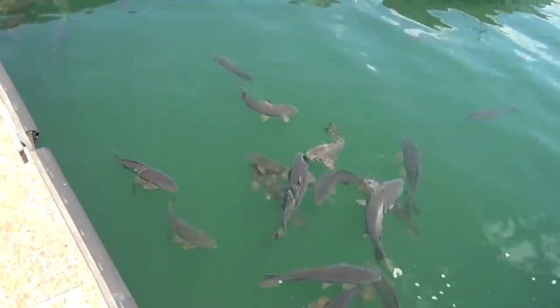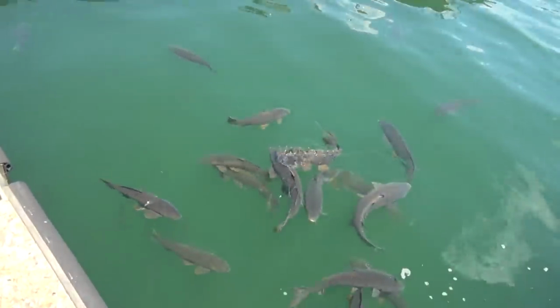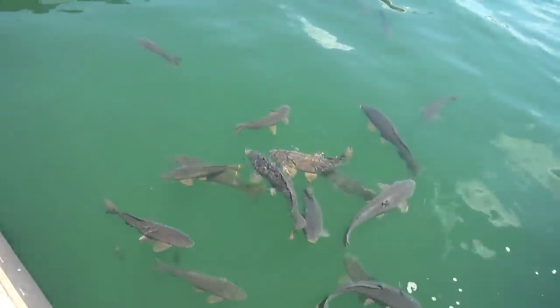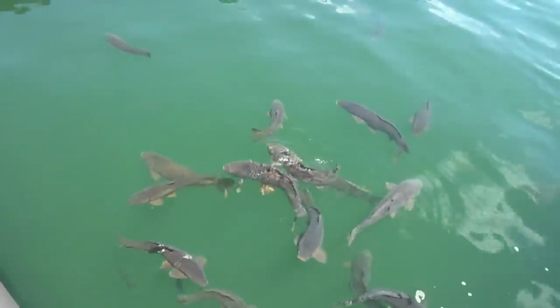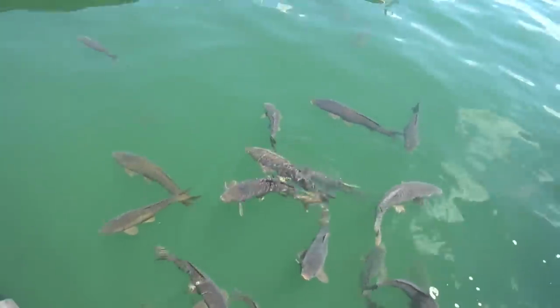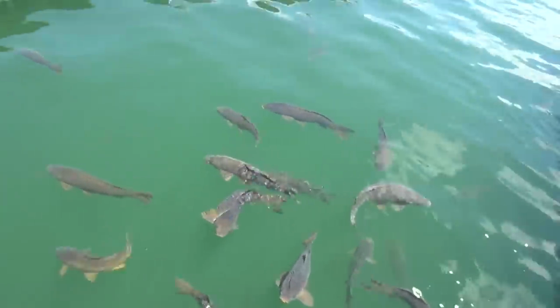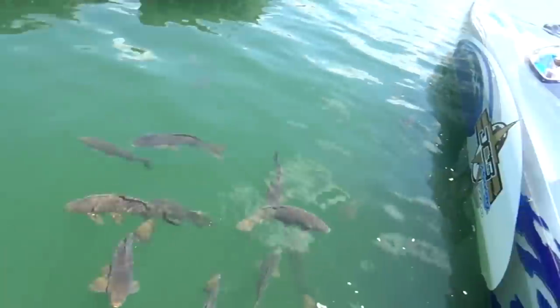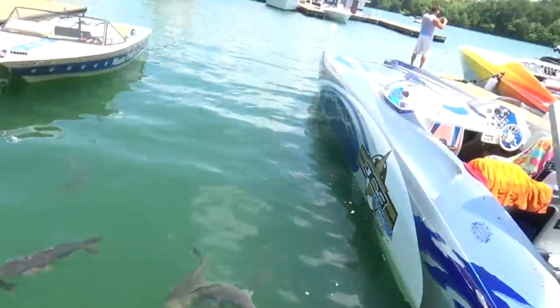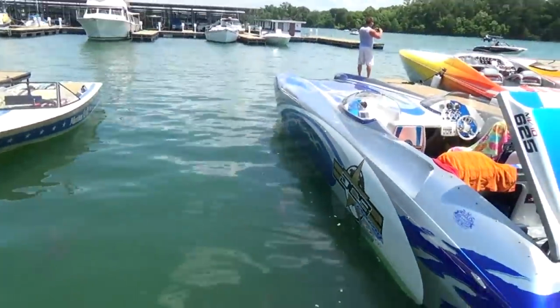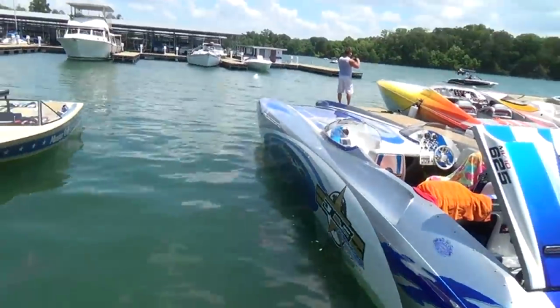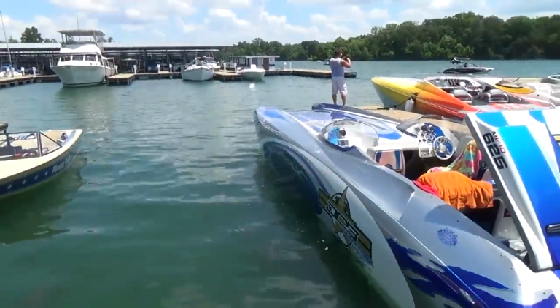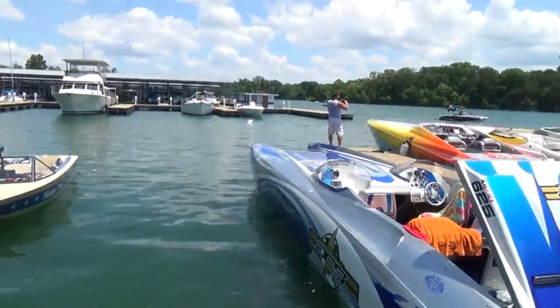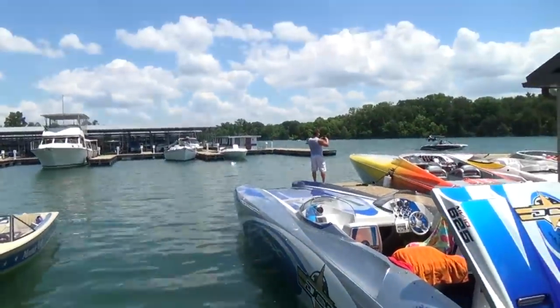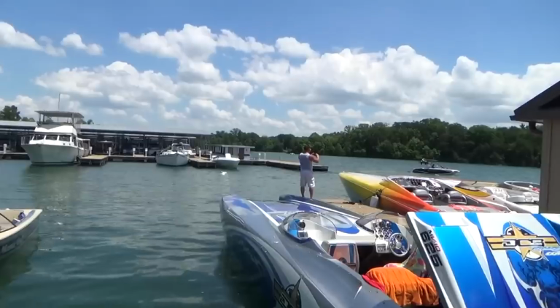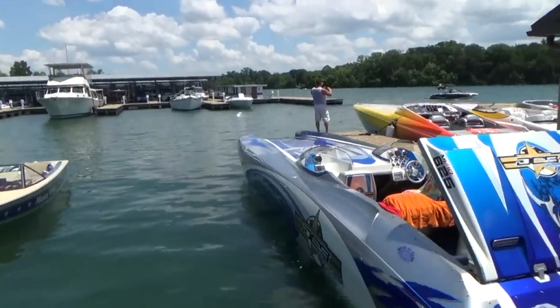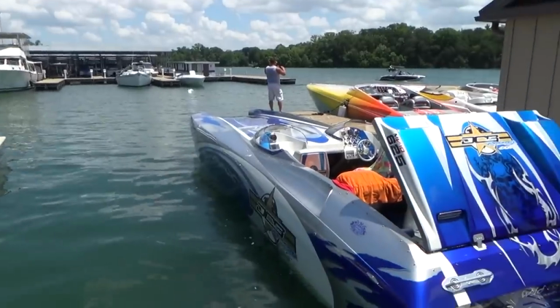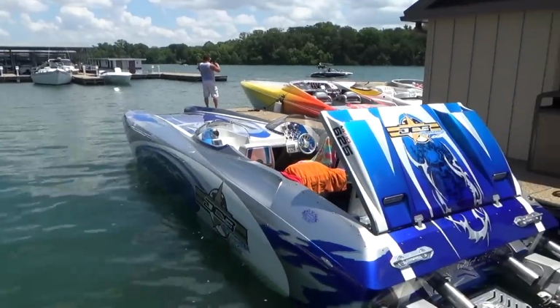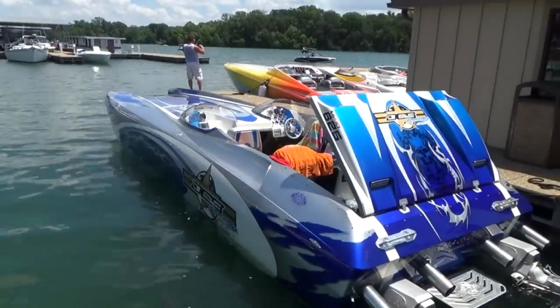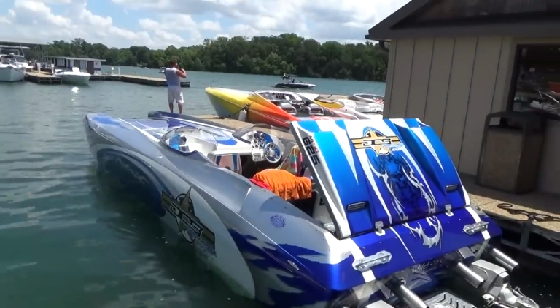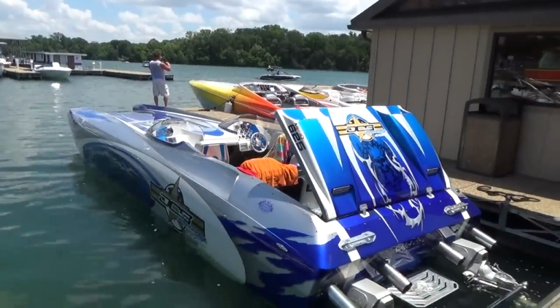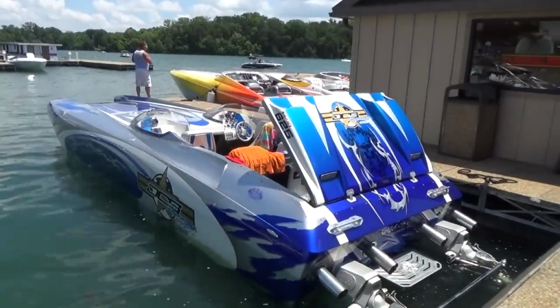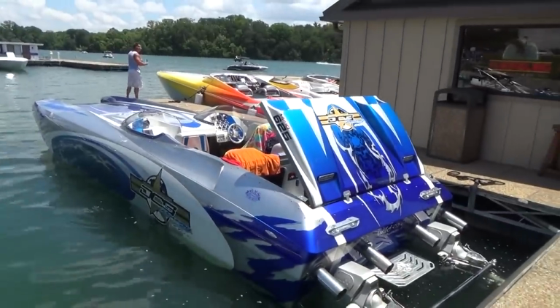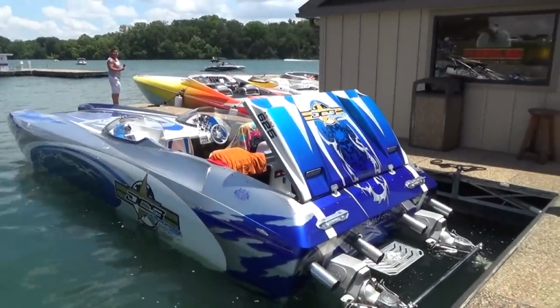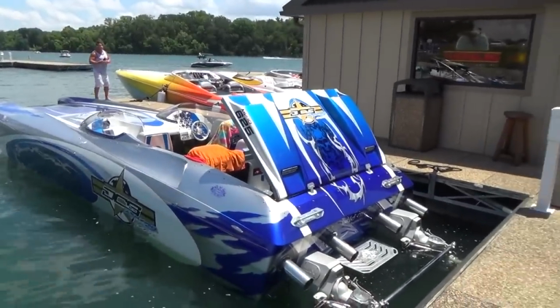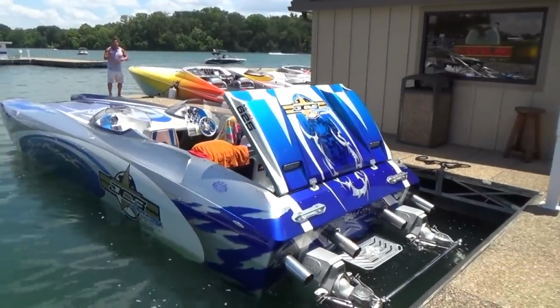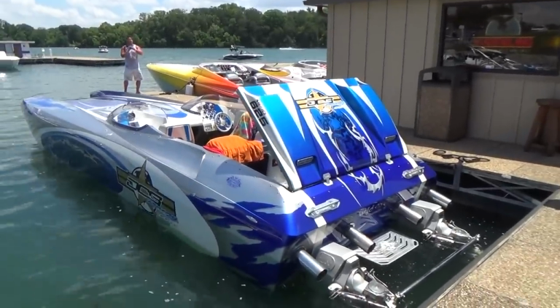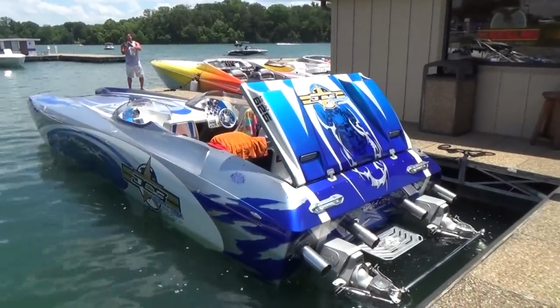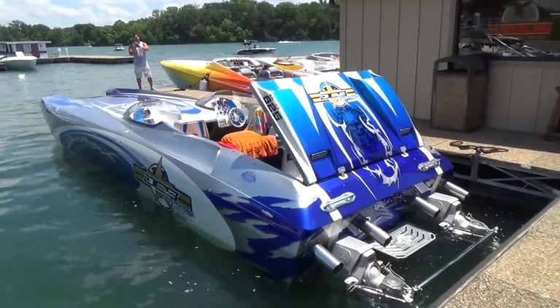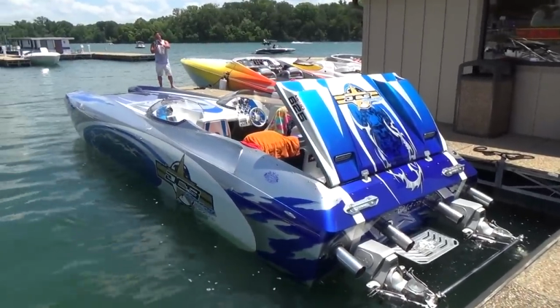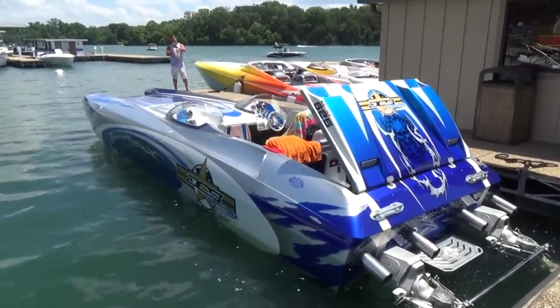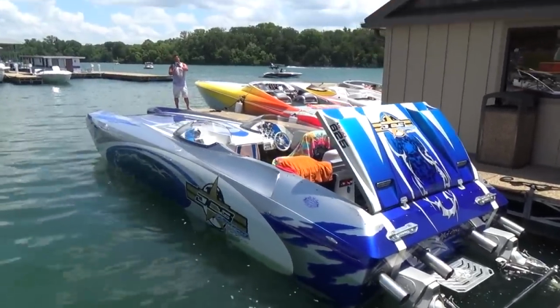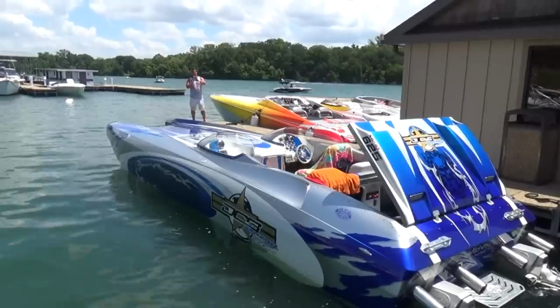Trying to escape this background music too, but anyways — that's cool. Wild side. That's a cool boat for sure.